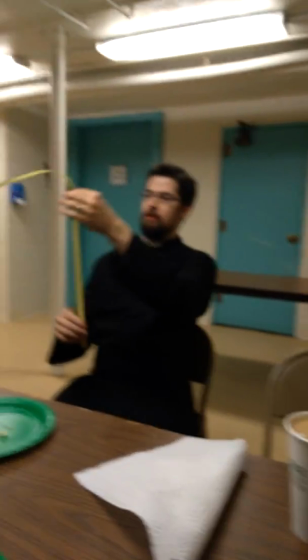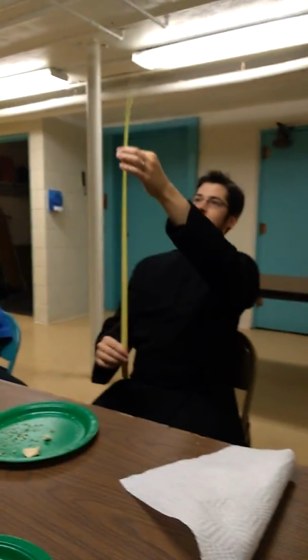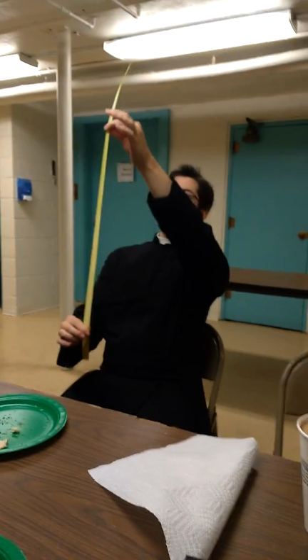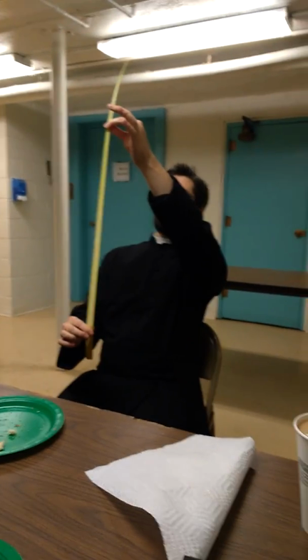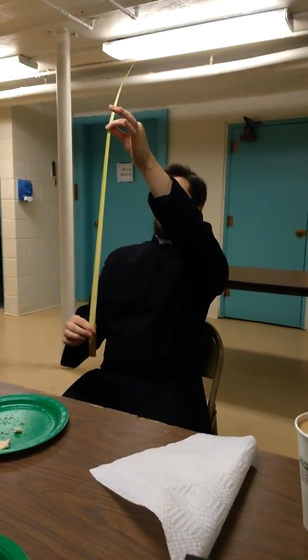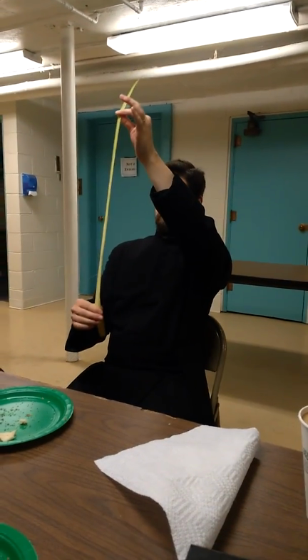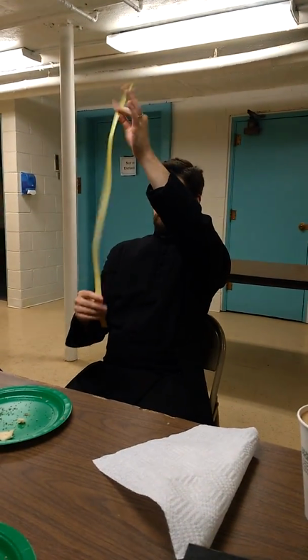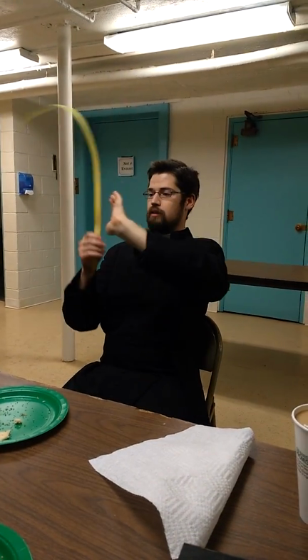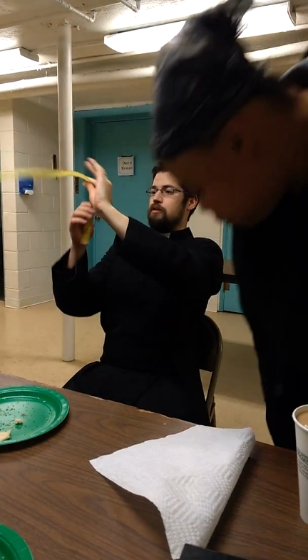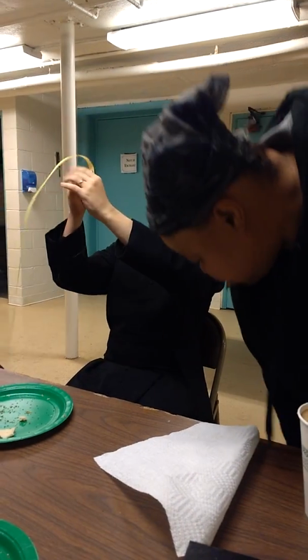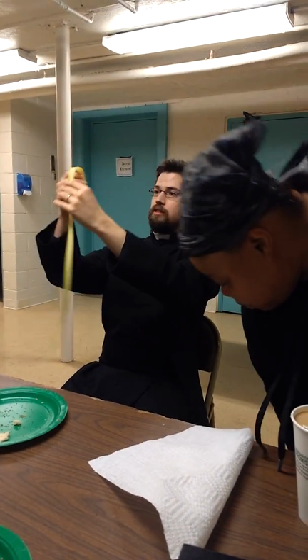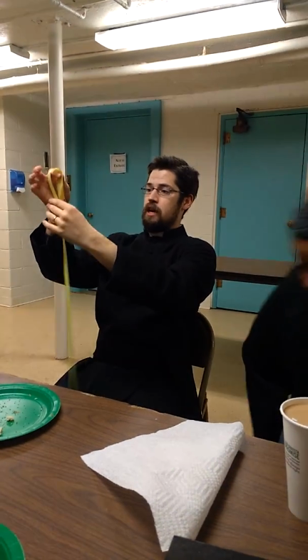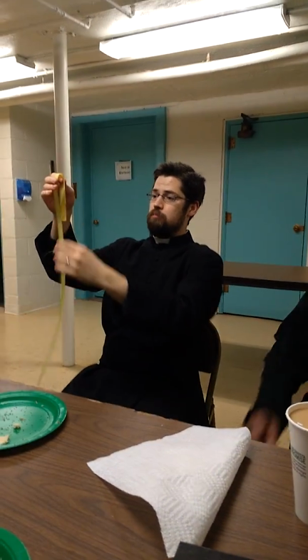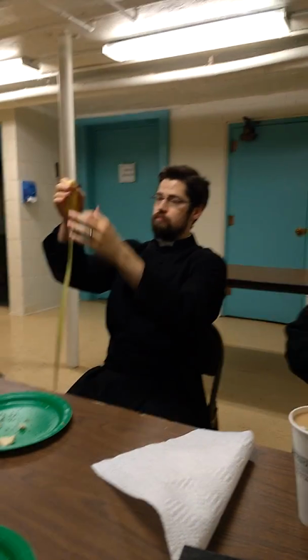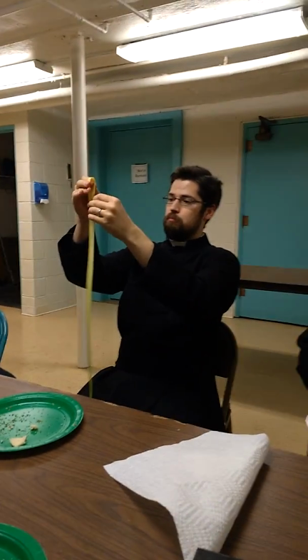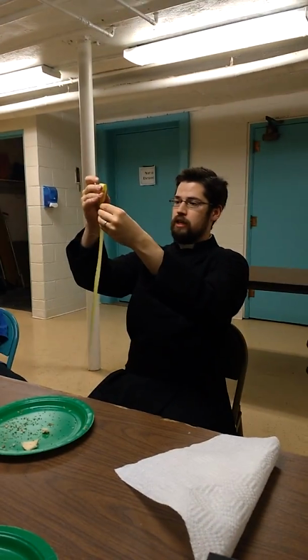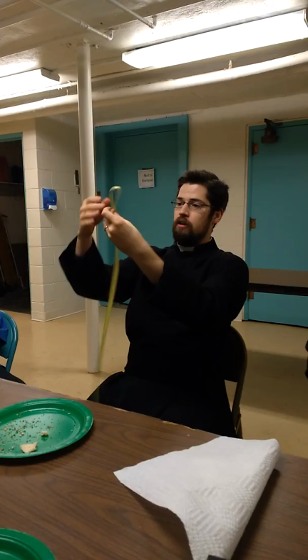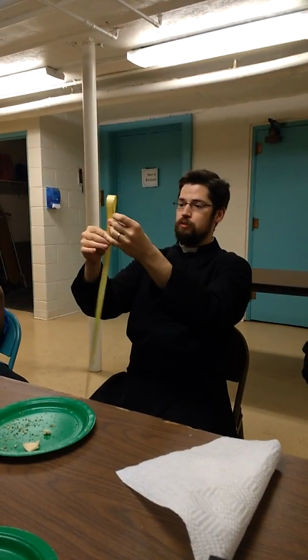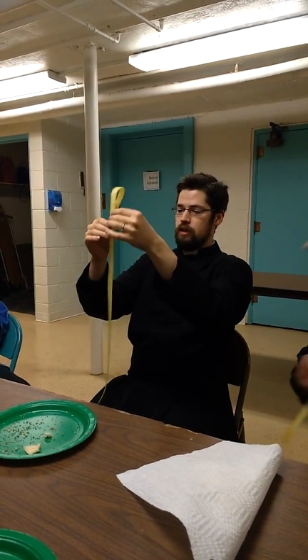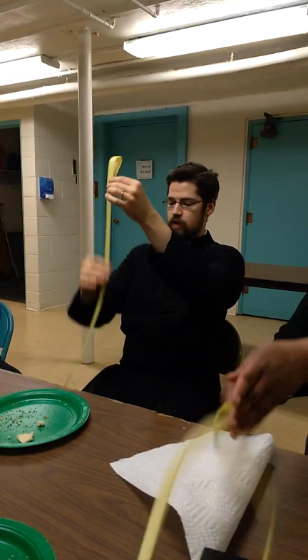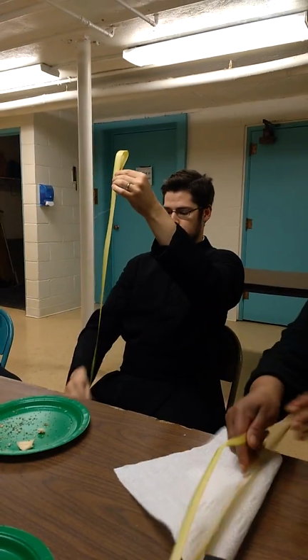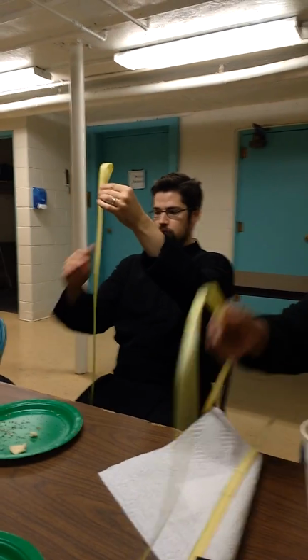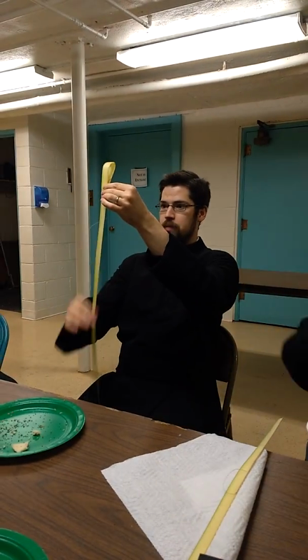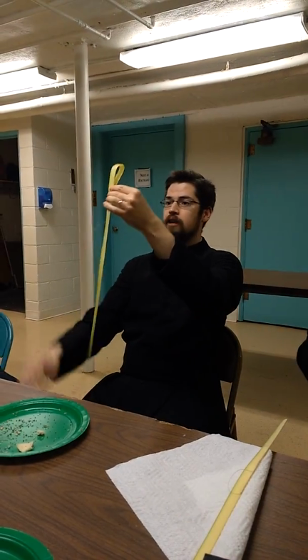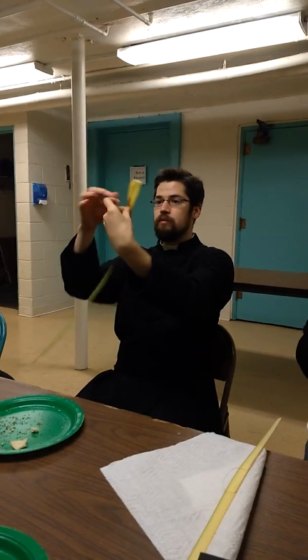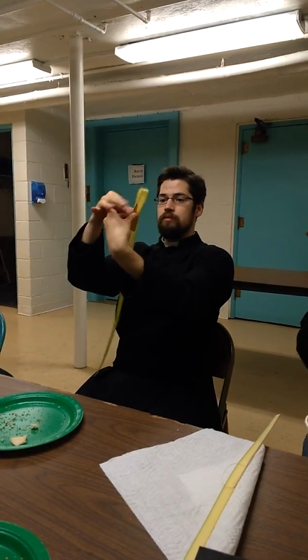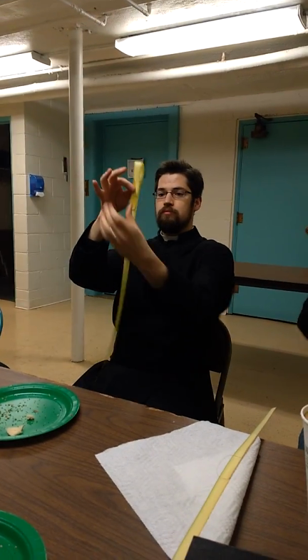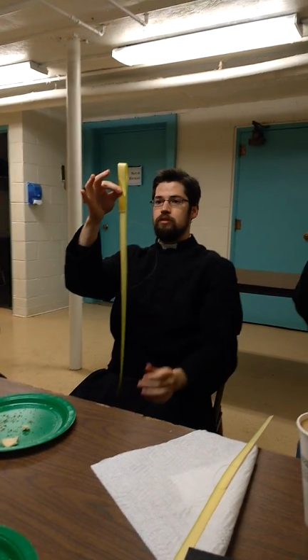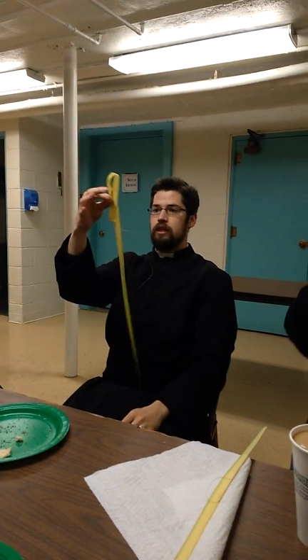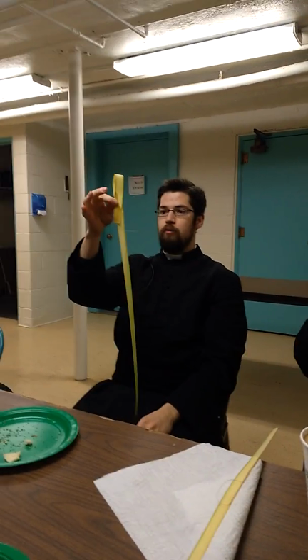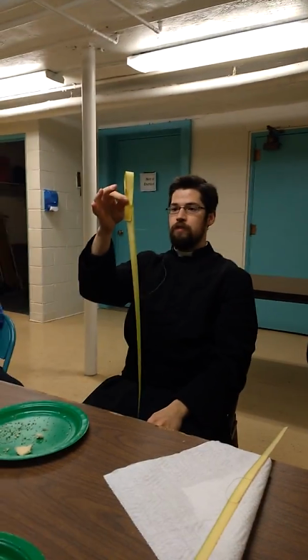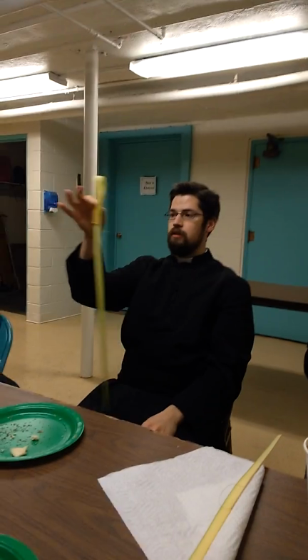Alright, so you take the pointy end up and you fold it down. Fold the pointy end down and you want lots of extra in the back. So it looks like that when it's facing you.